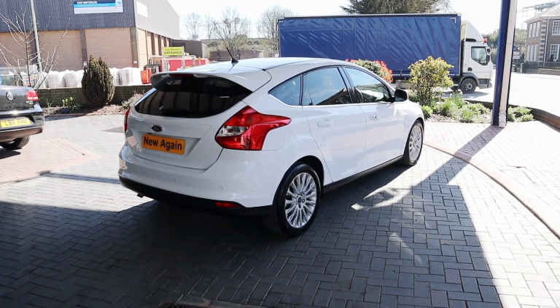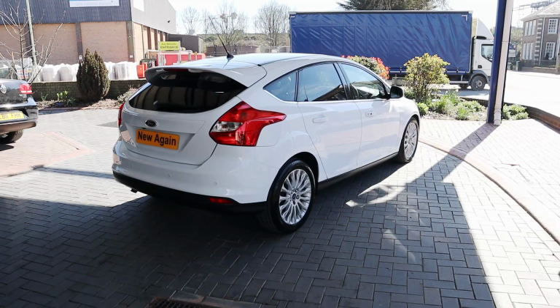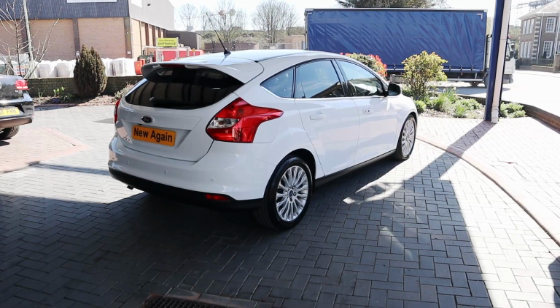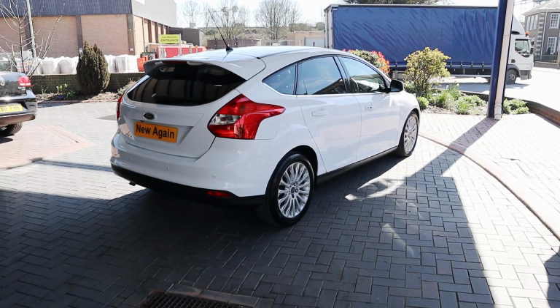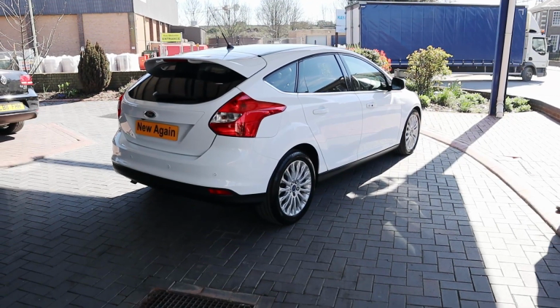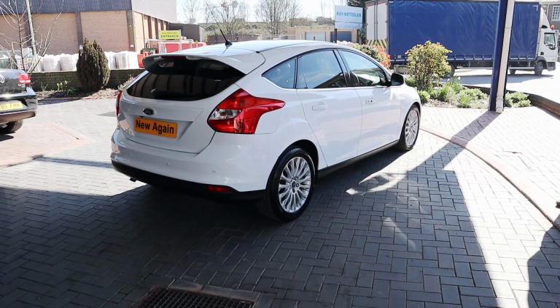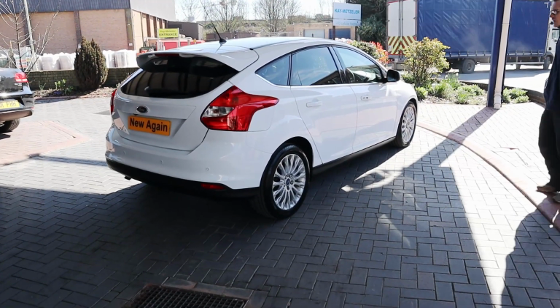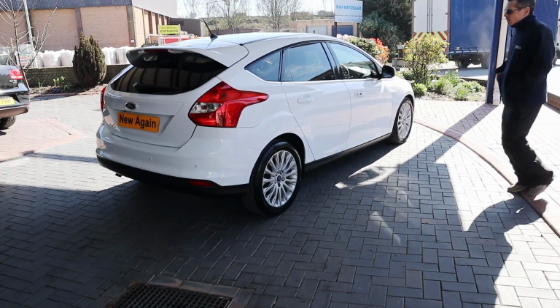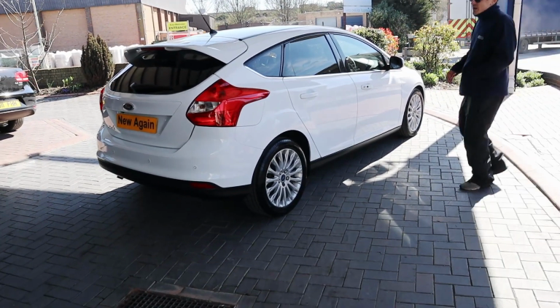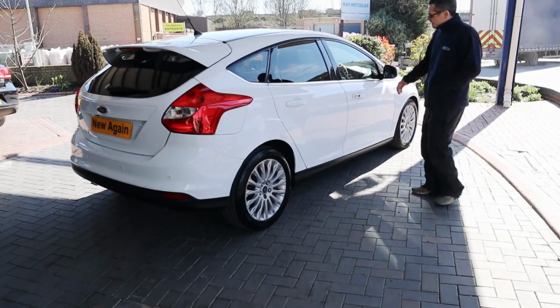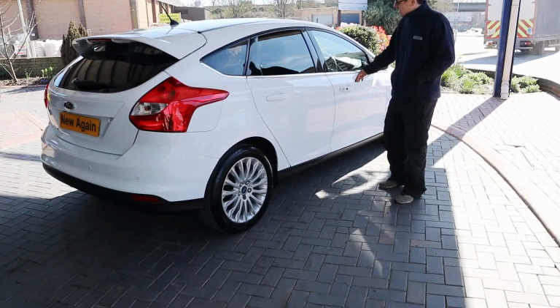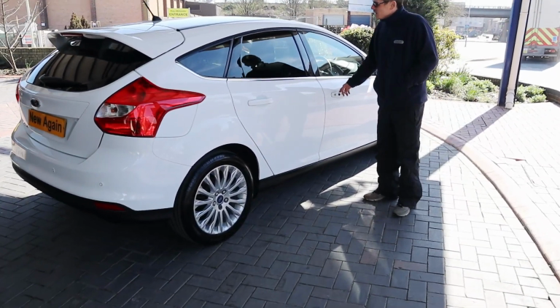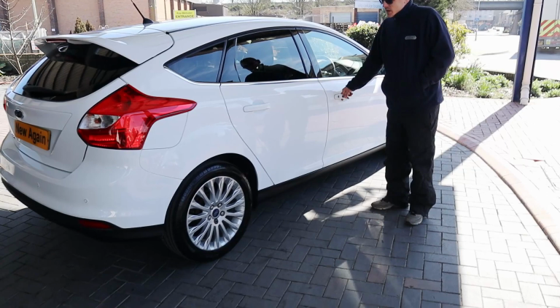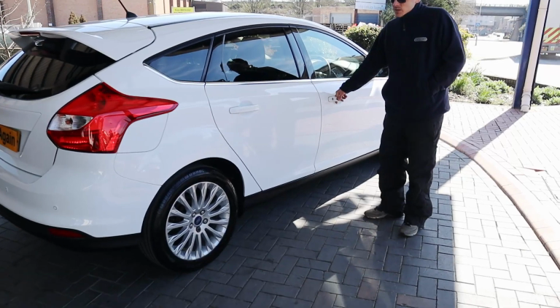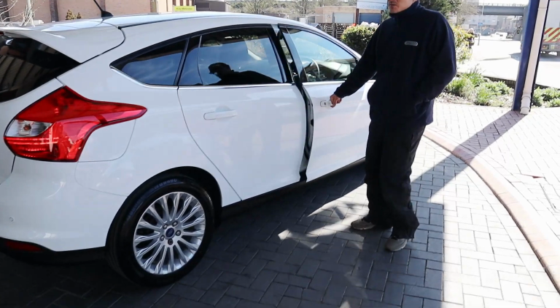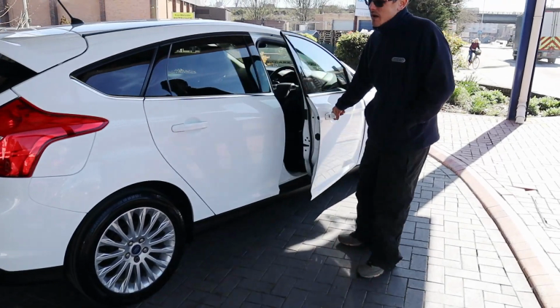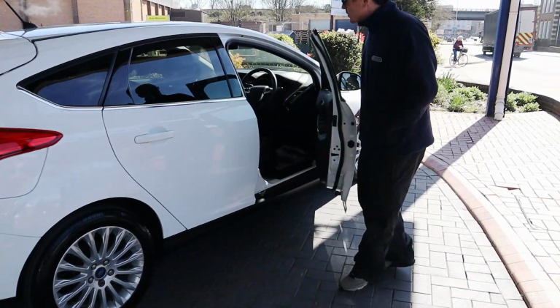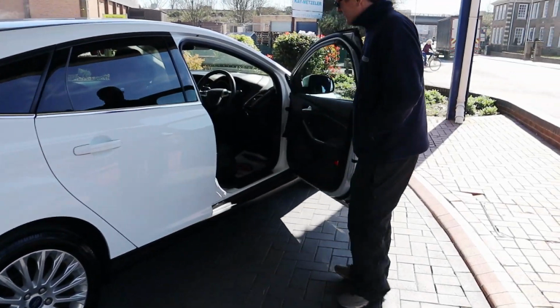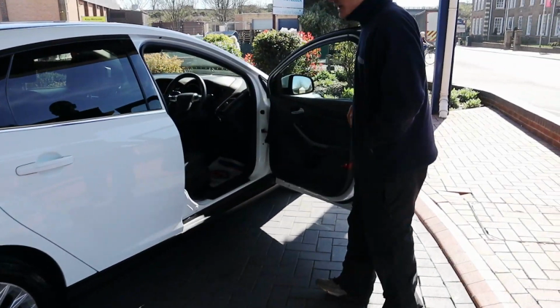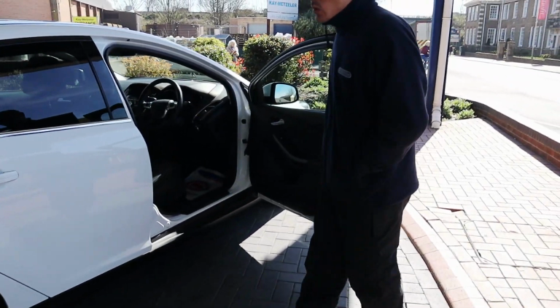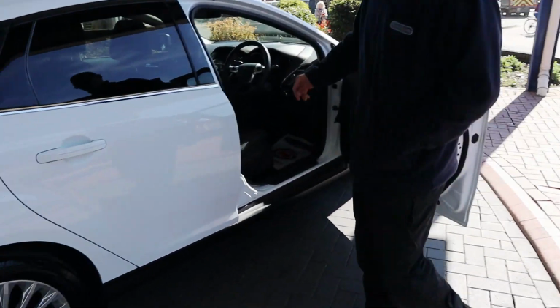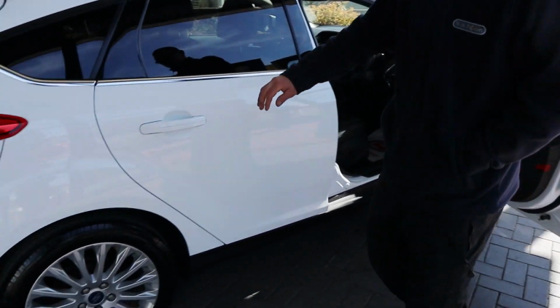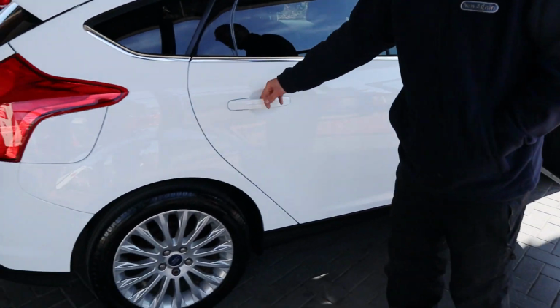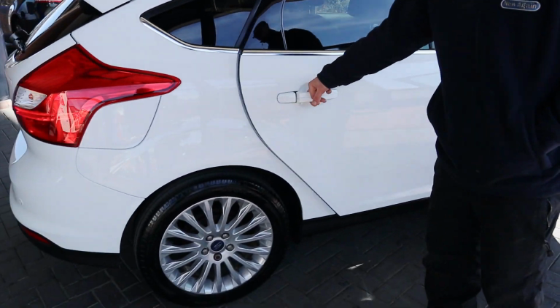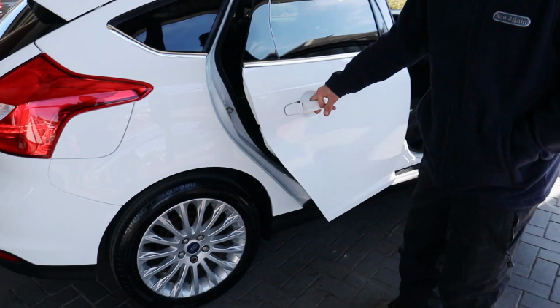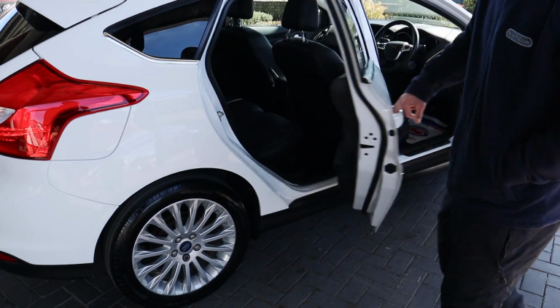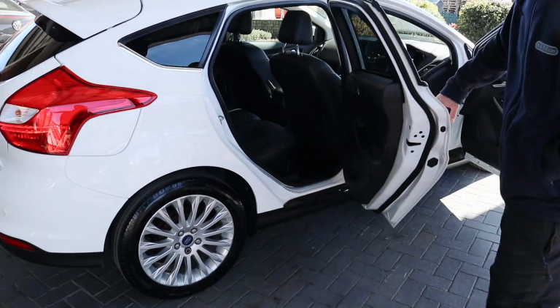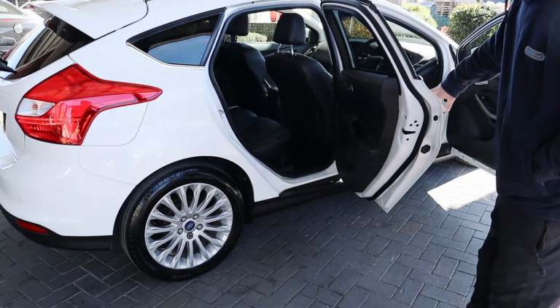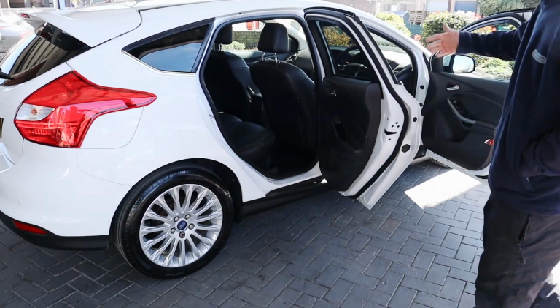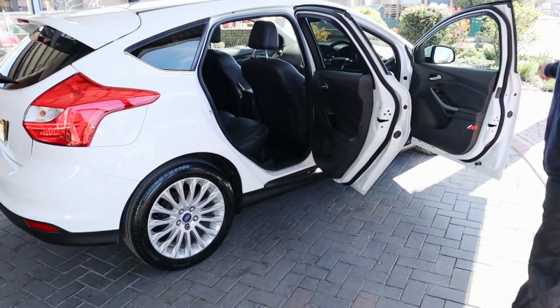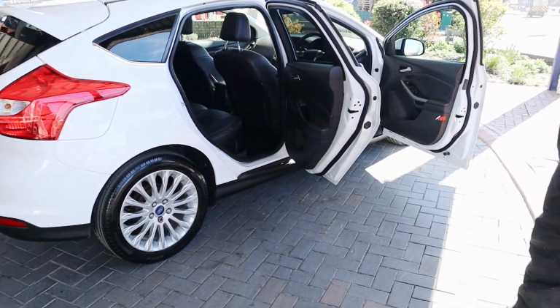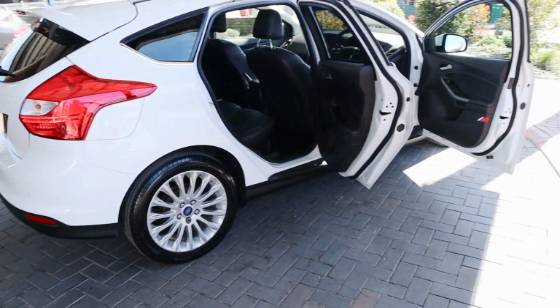Wow, that really has come up like new again. Let's have a little look inside then, see what it all looks like. The customer's had a ceramic coating, and it had a water leak as well. So we've obviously fixed the water leak, just to show that it's all nice and new inside.